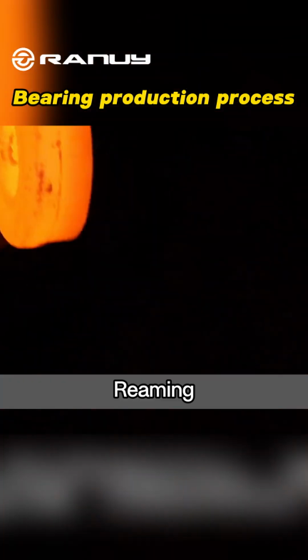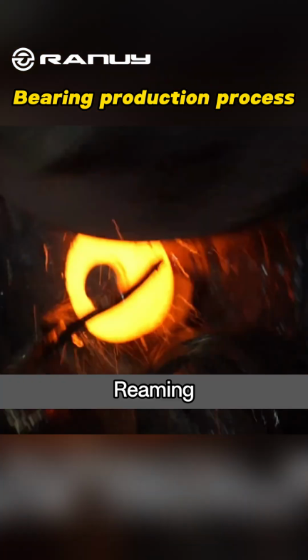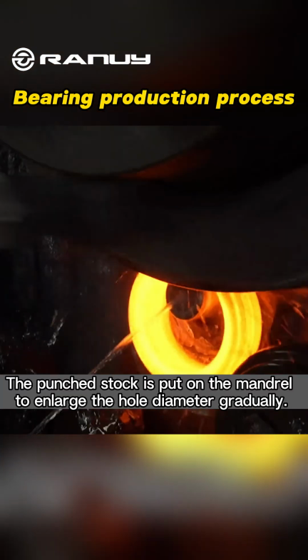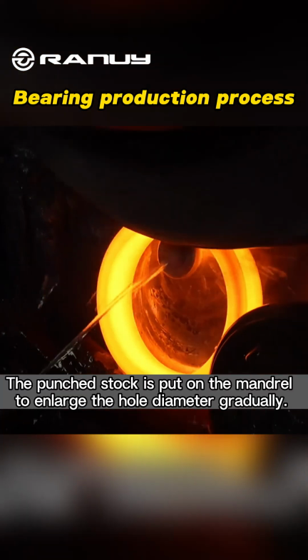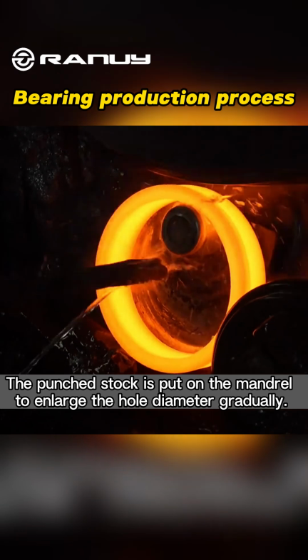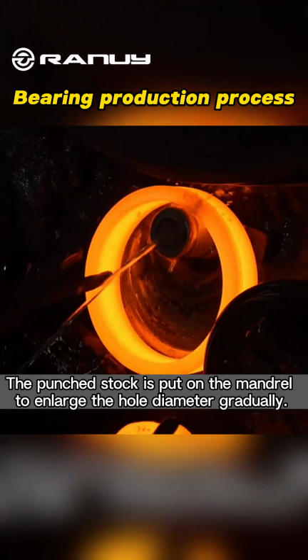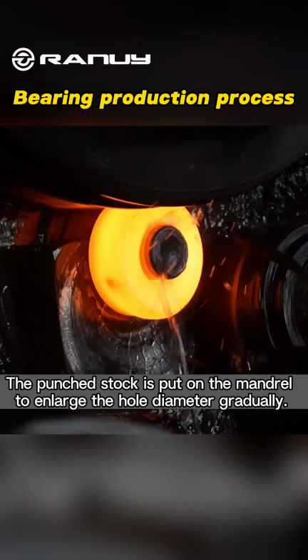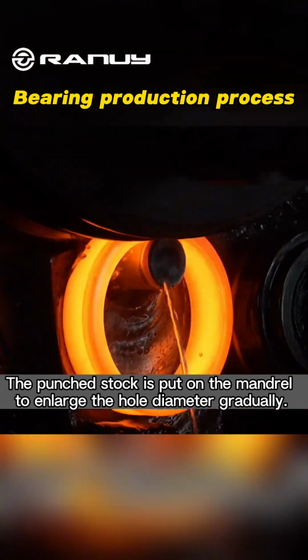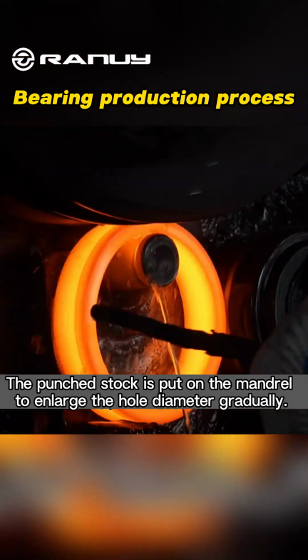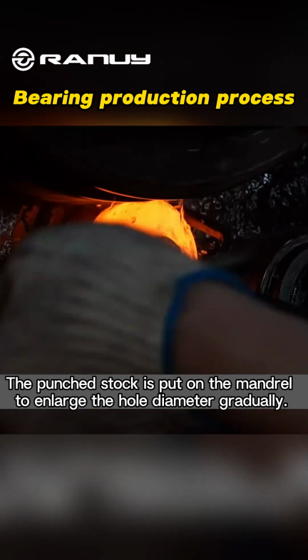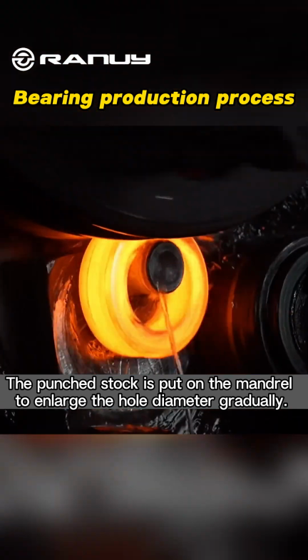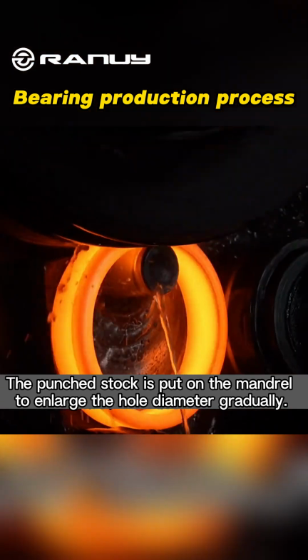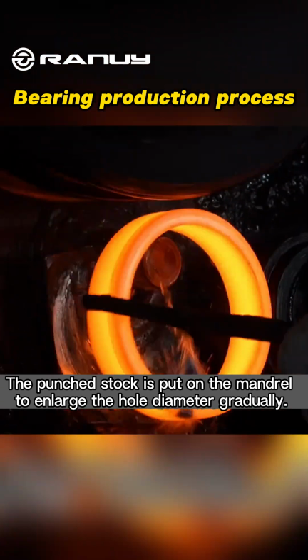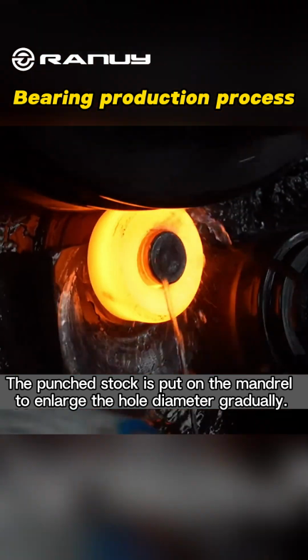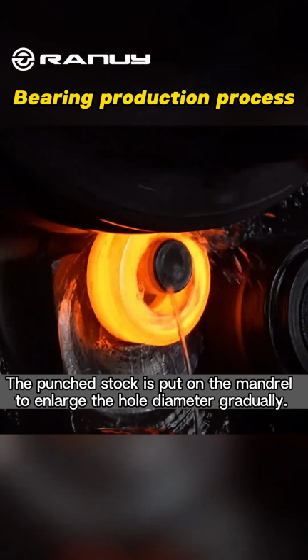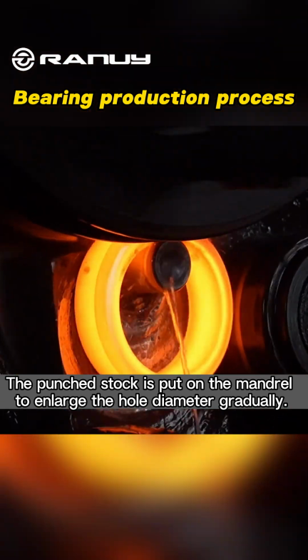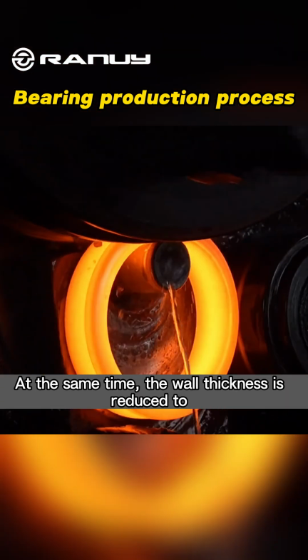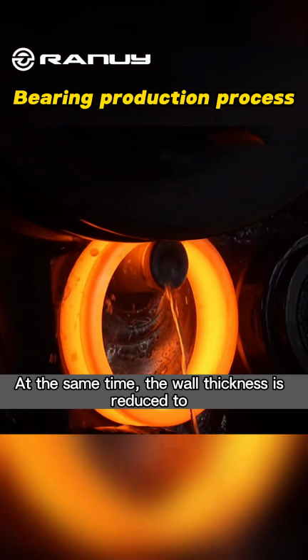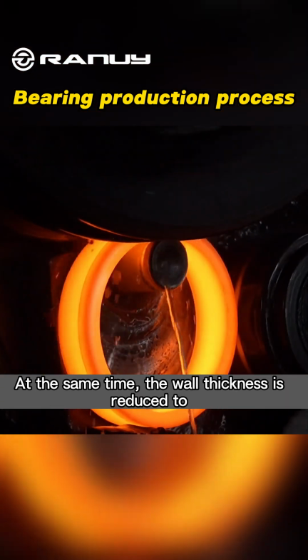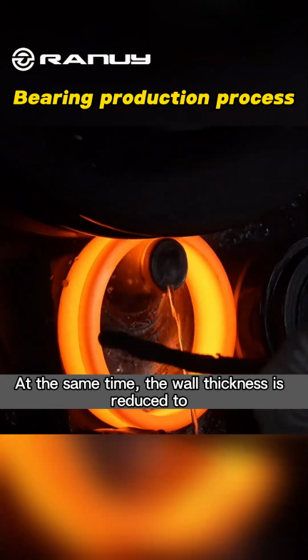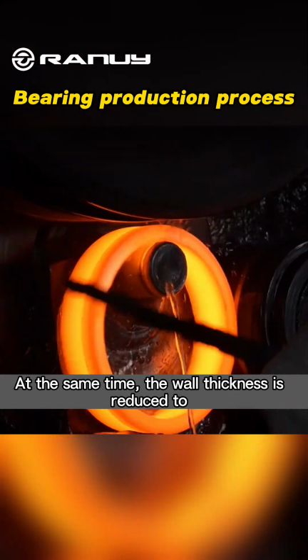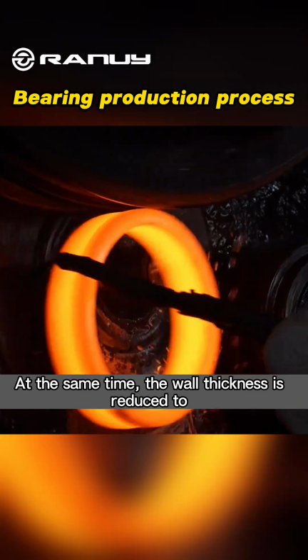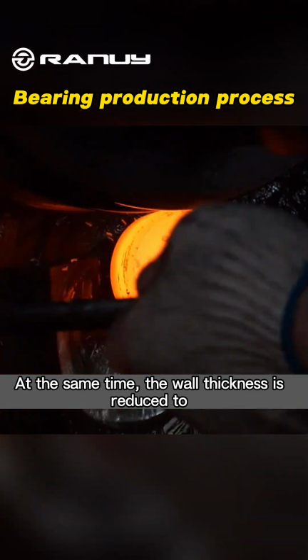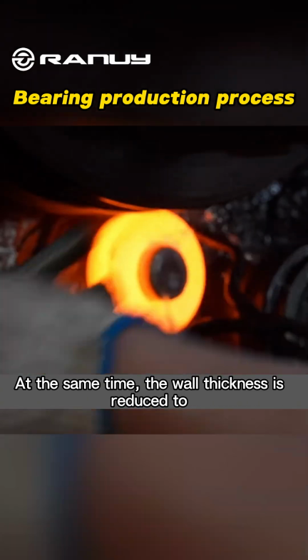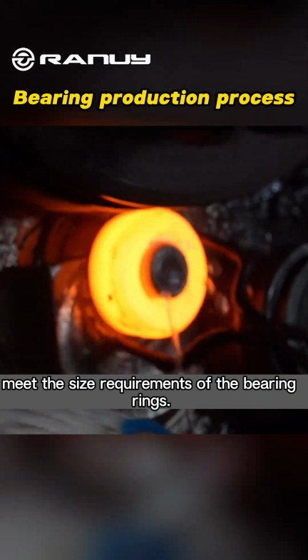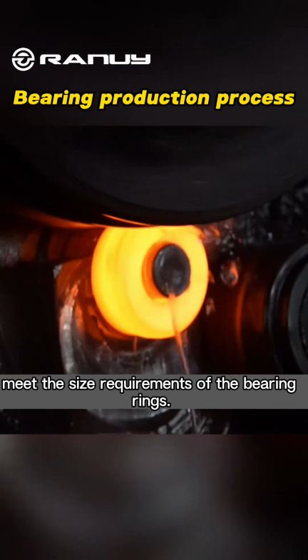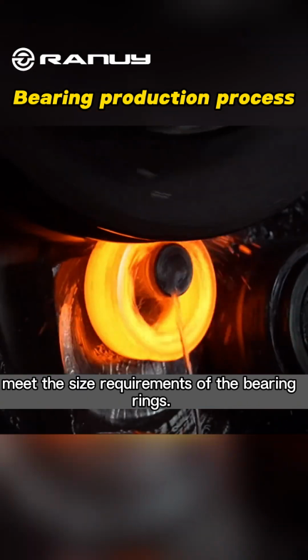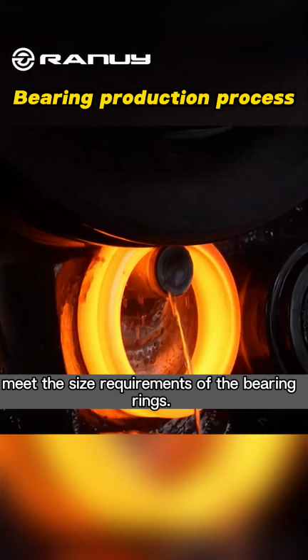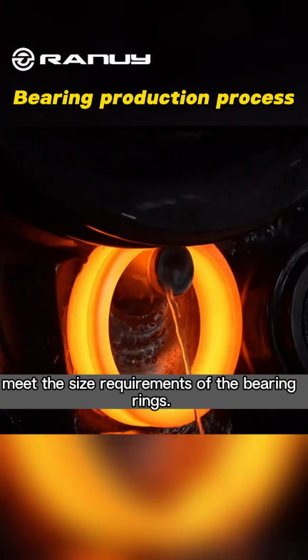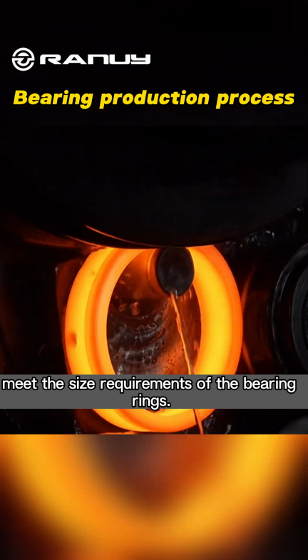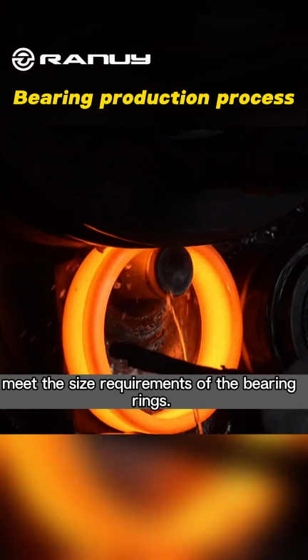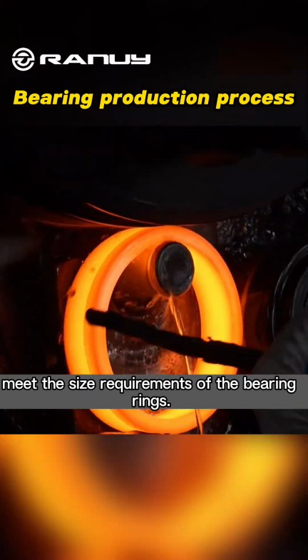Remake: The punch stock is put on the mandrel to enlarge the hole diameter gradually. At the same time, the wall thickness is reduced to meet the size requirements of the bearing rings.